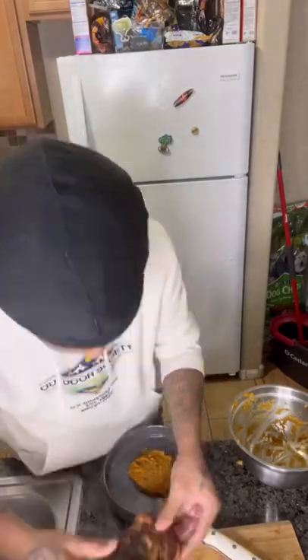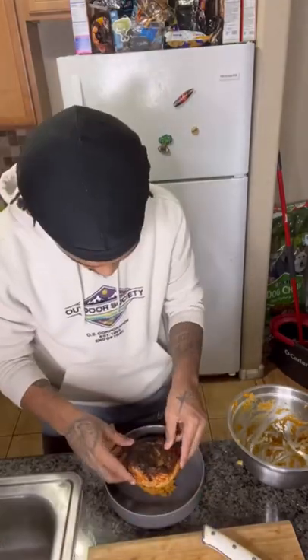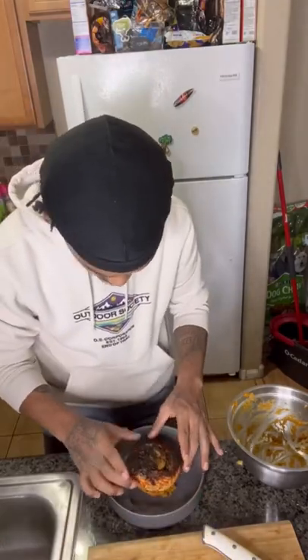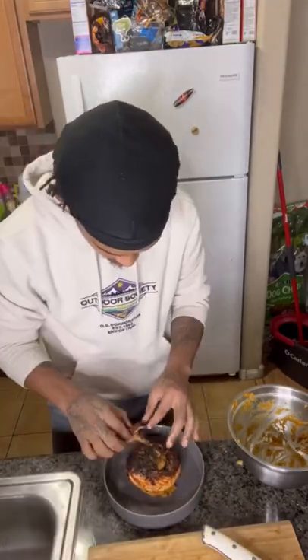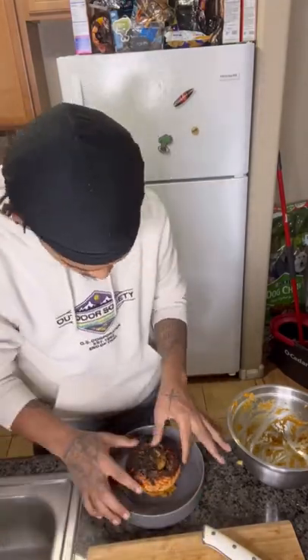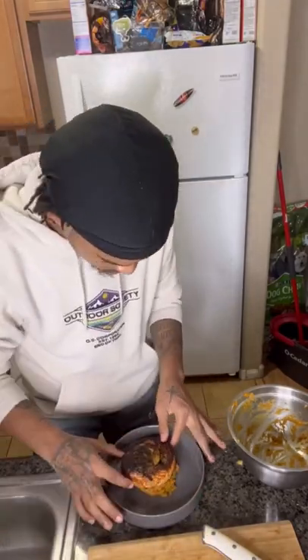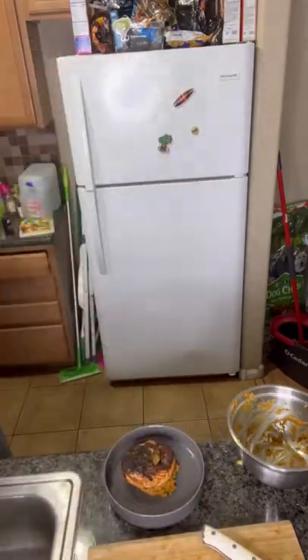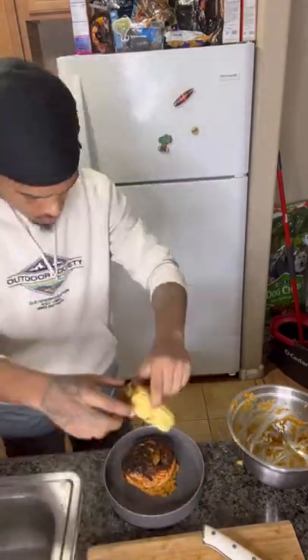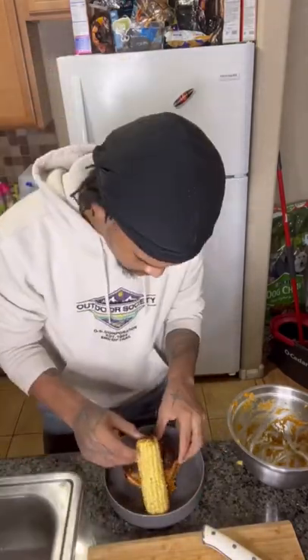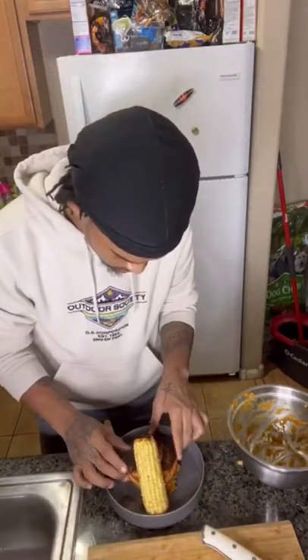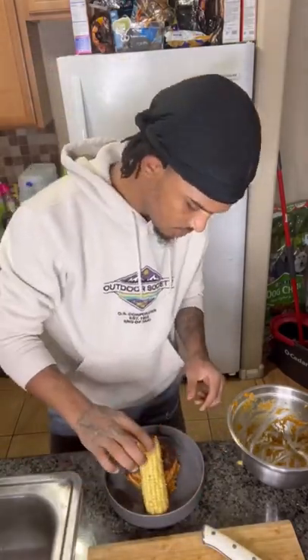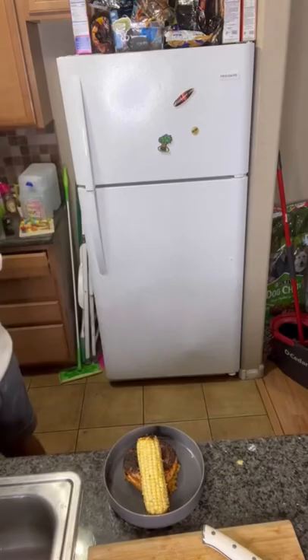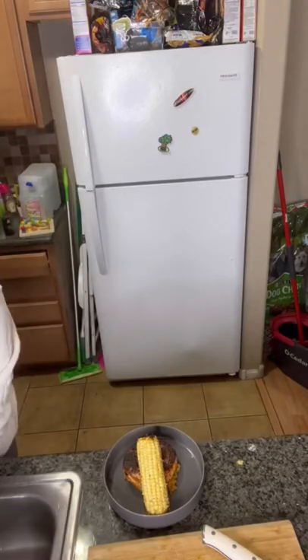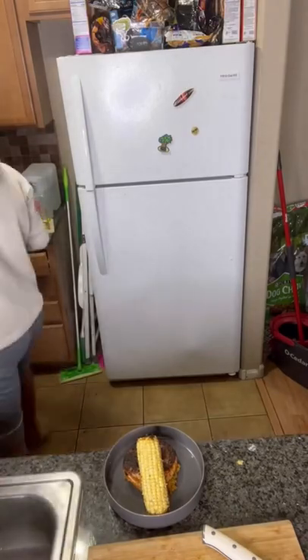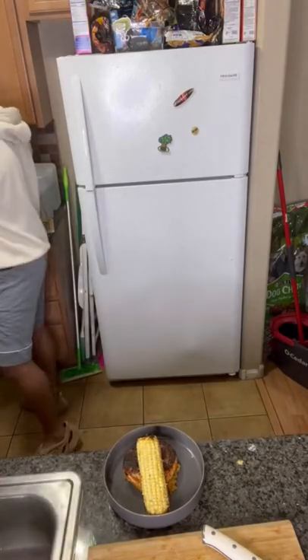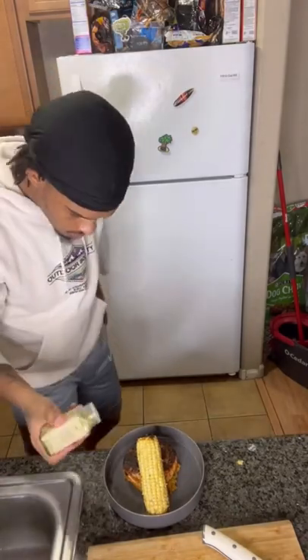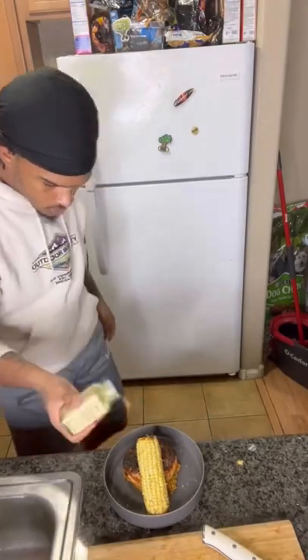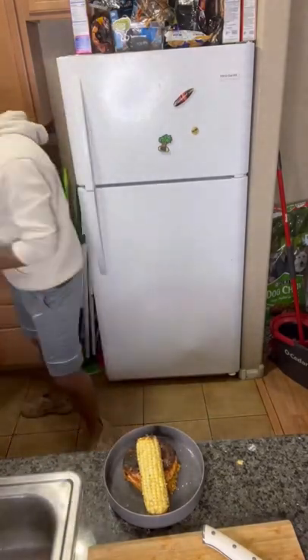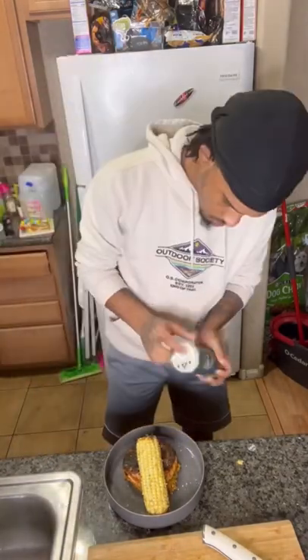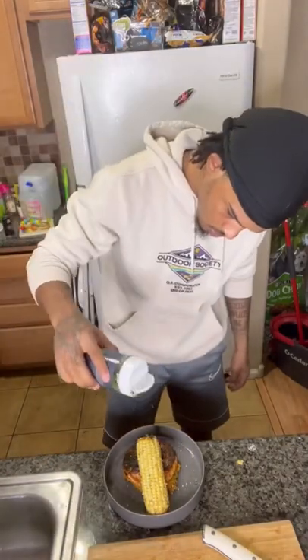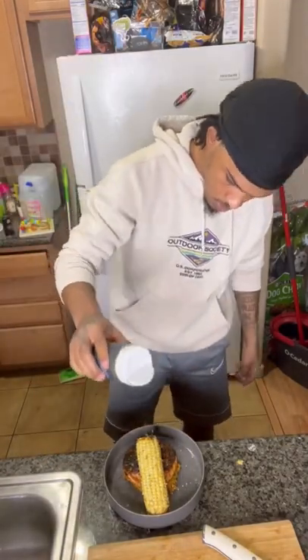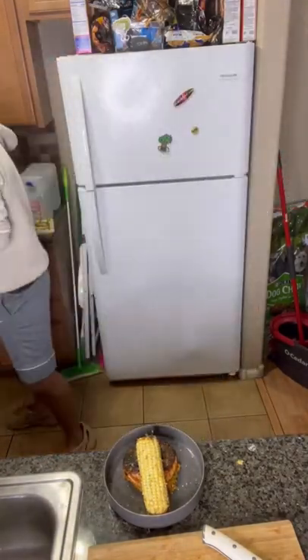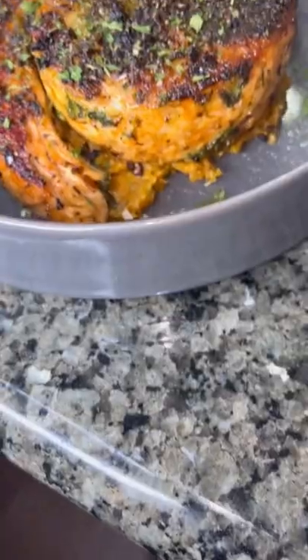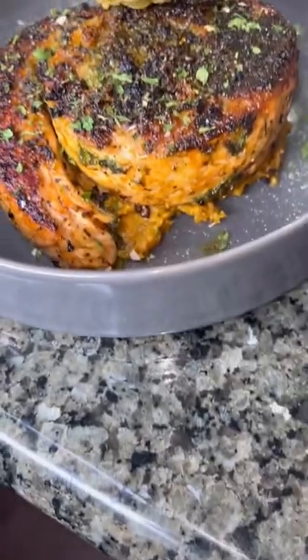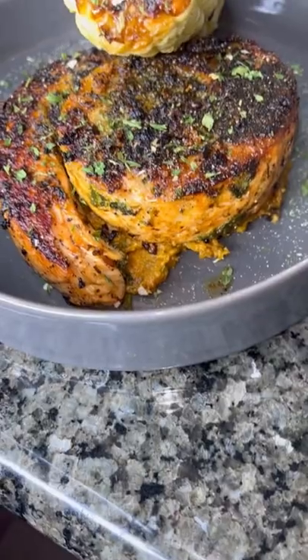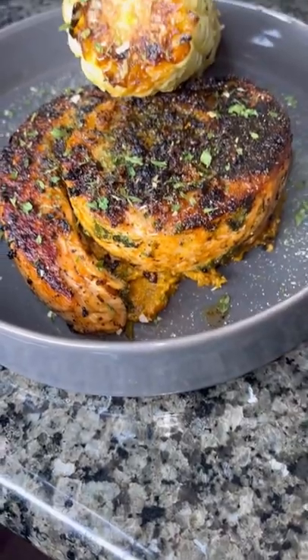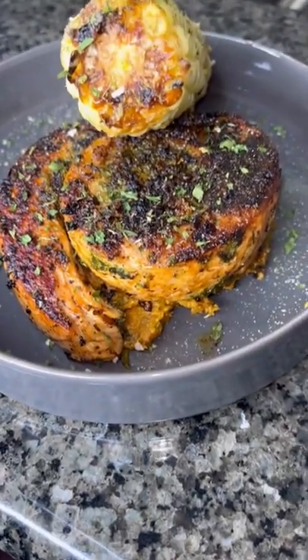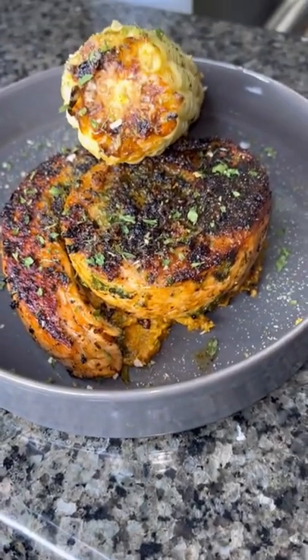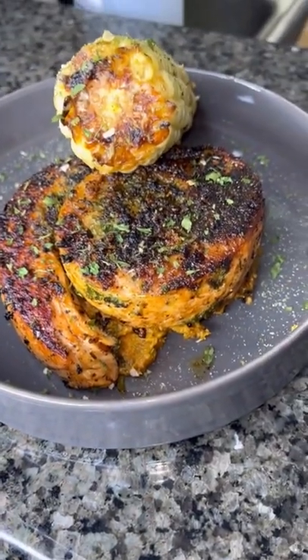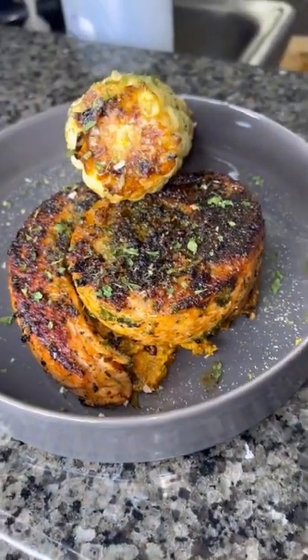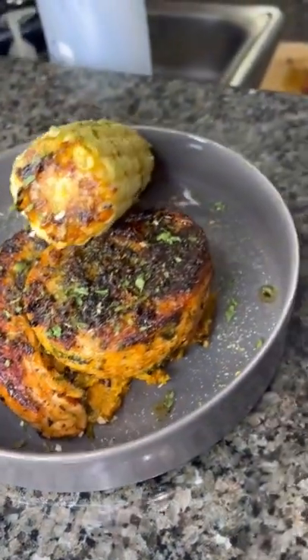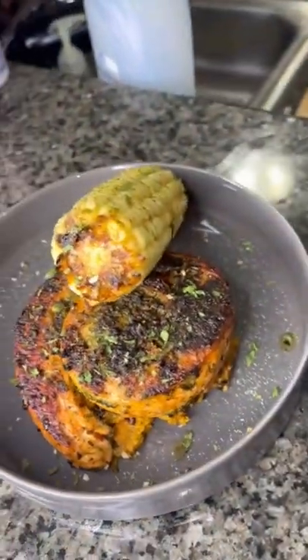I fry some corn in a pan with a little bit of butter and some mayo — you can use mayo or Miracle Whip. Season it with parmesan cheese, tajin, garlic powder, onion powder, and parsley on top. Eat with your eyes first, so make sure you take your time when it comes to the plate.